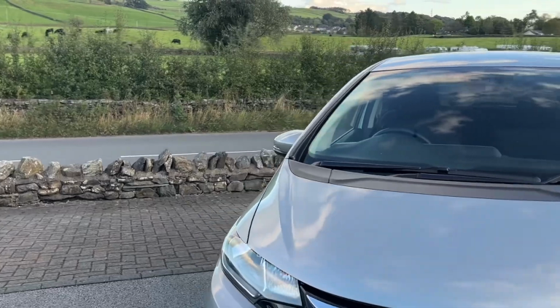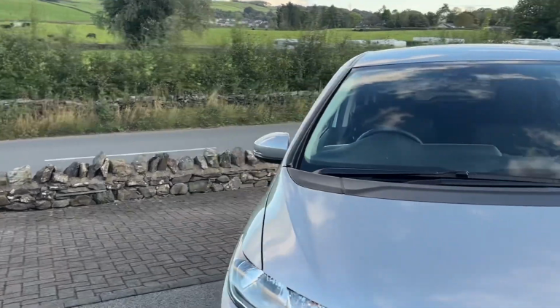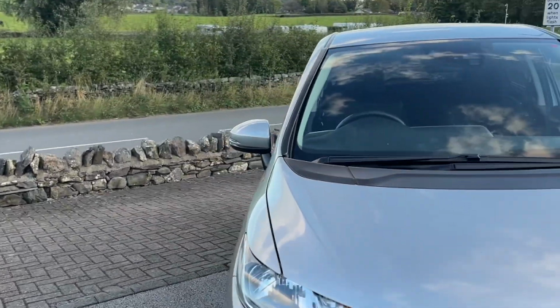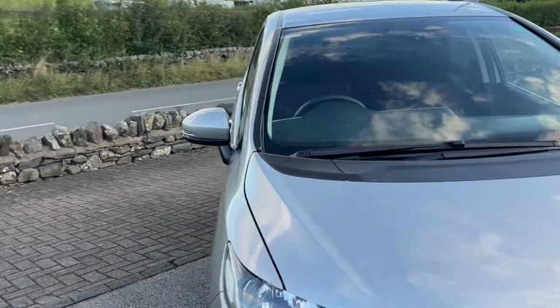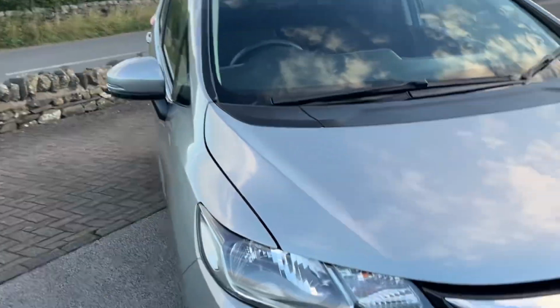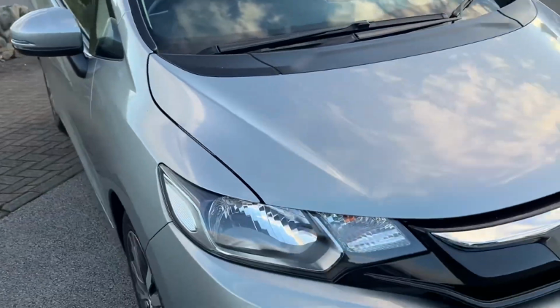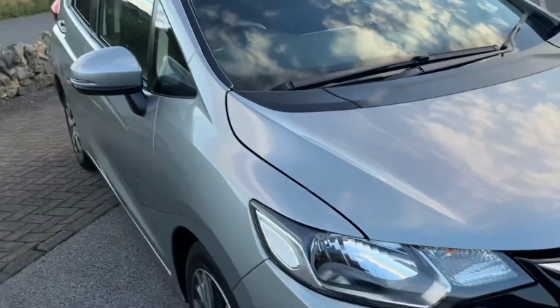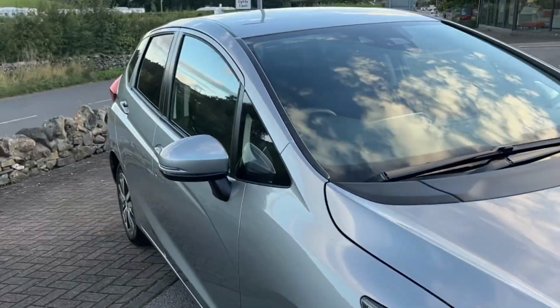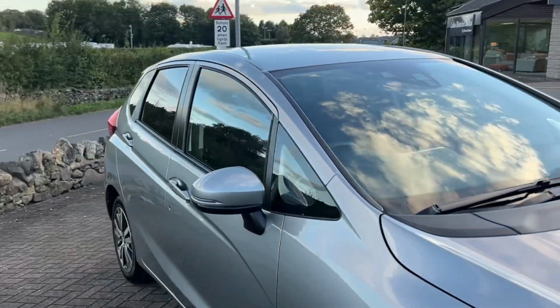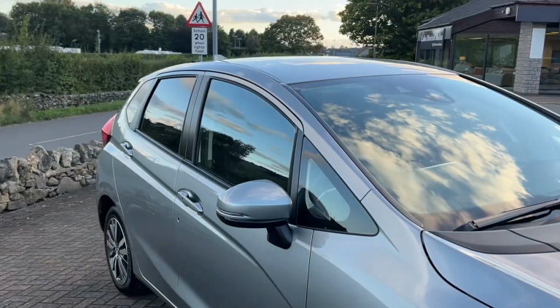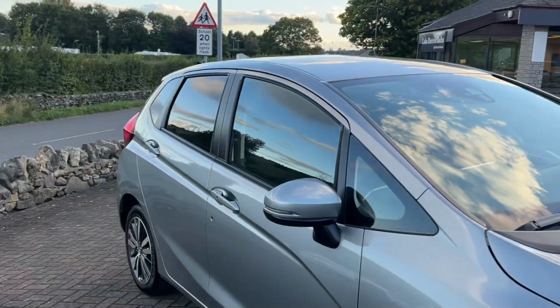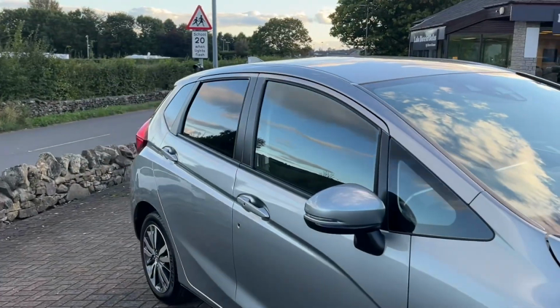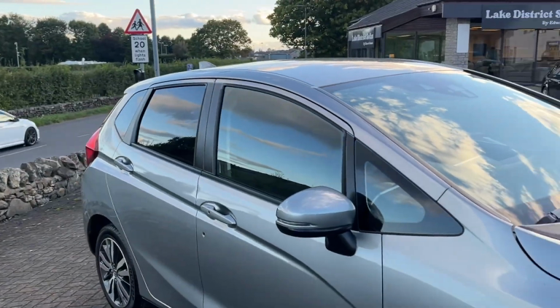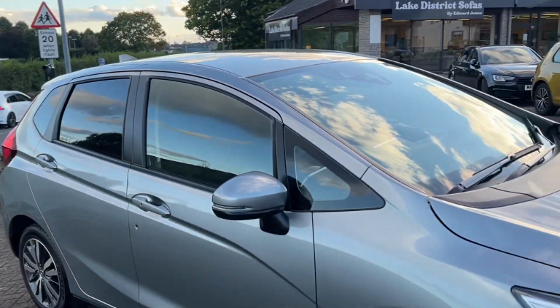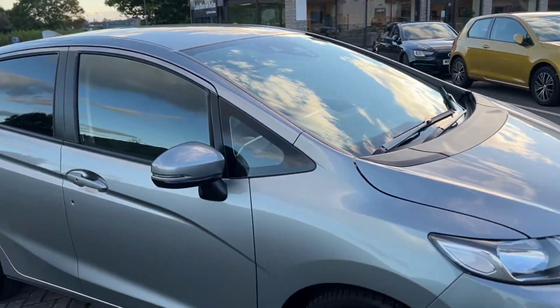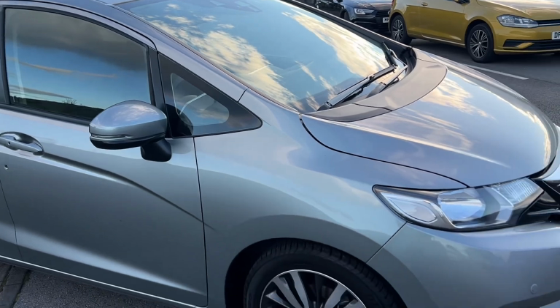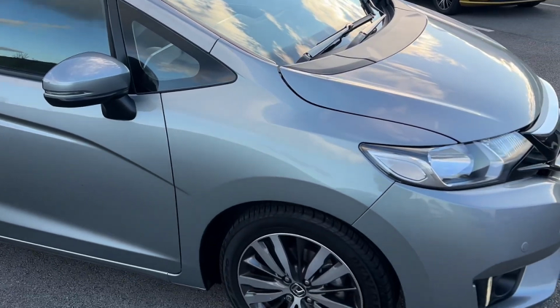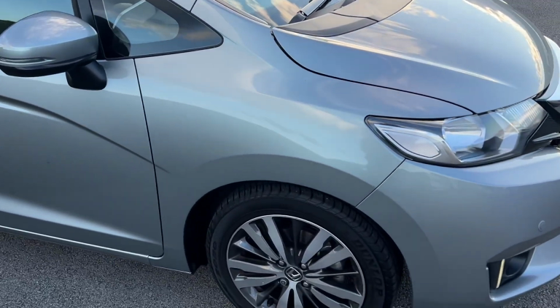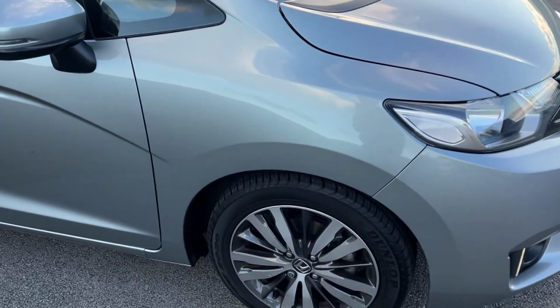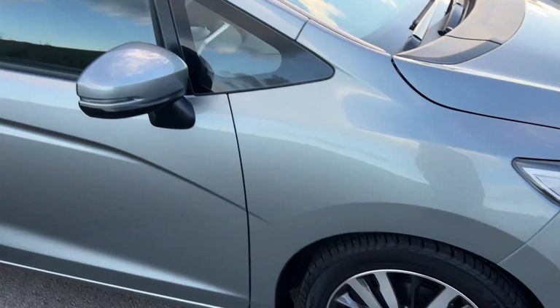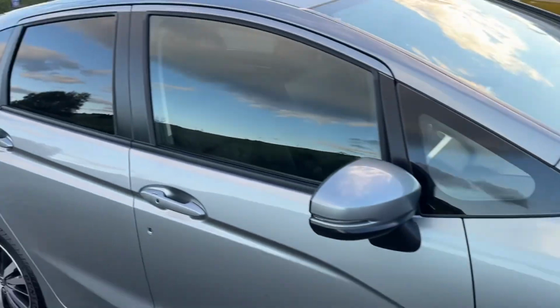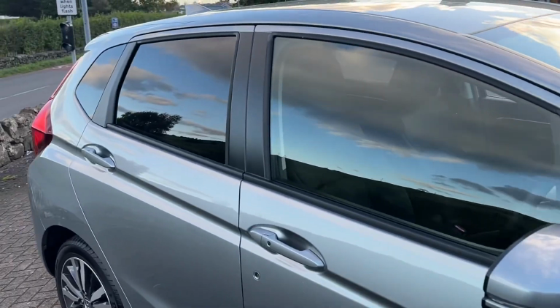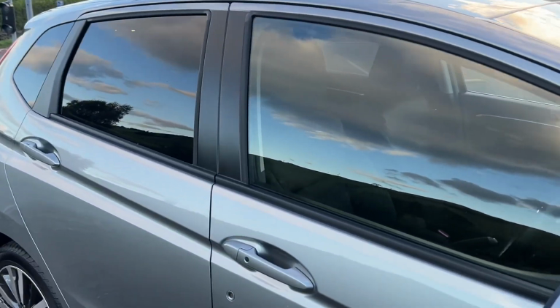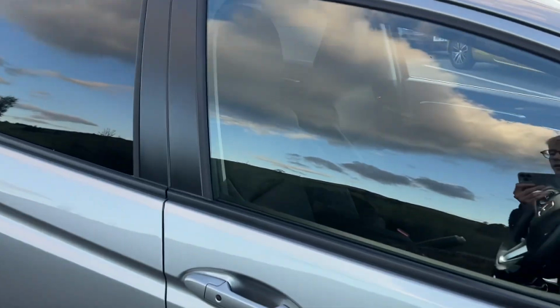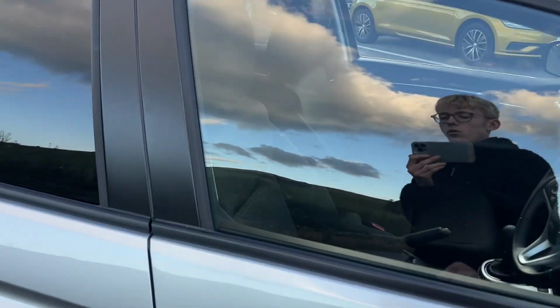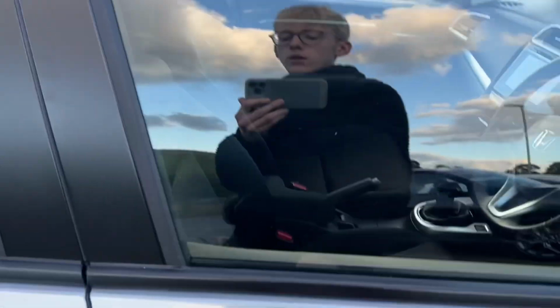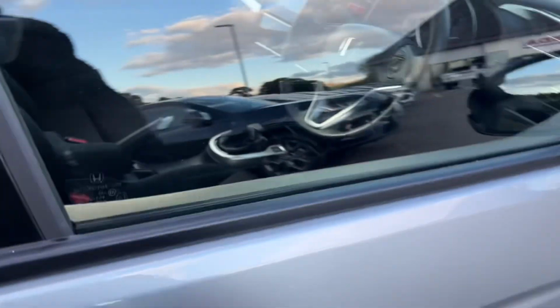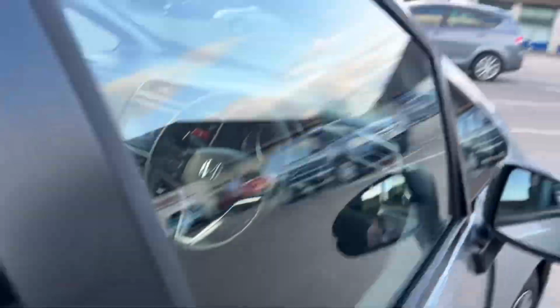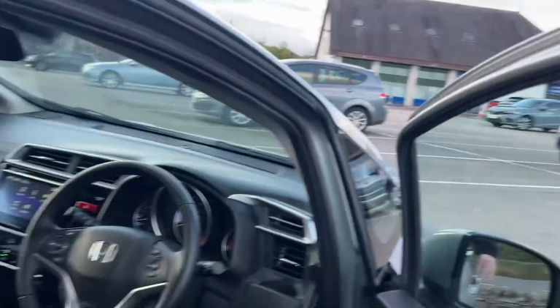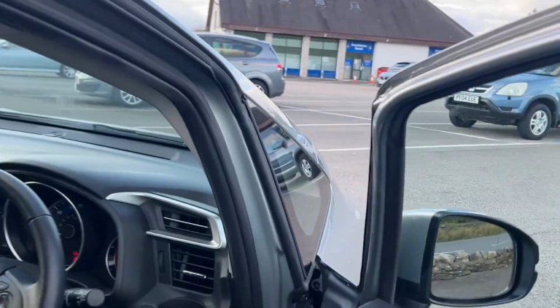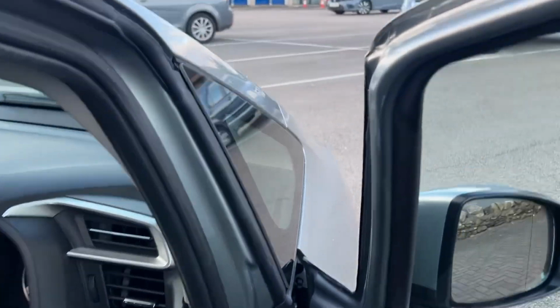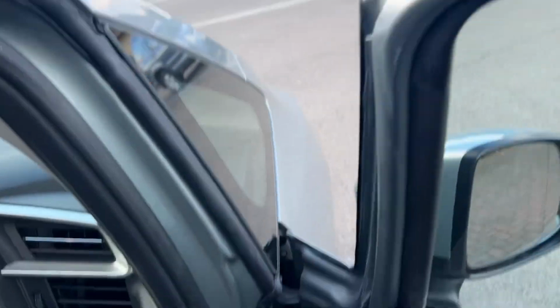The EX is the top of the range model, so you get front and rear sensors, a rear view camera, 16-inch diamond cut alloy wheels, tinted windows, keyless entry and start. Let me take you inside now.